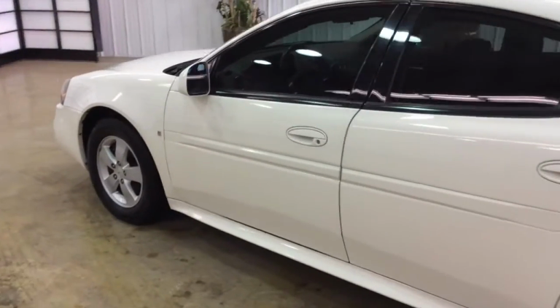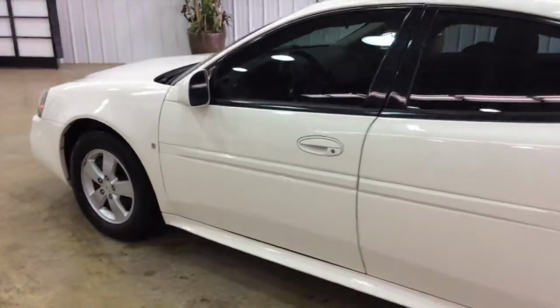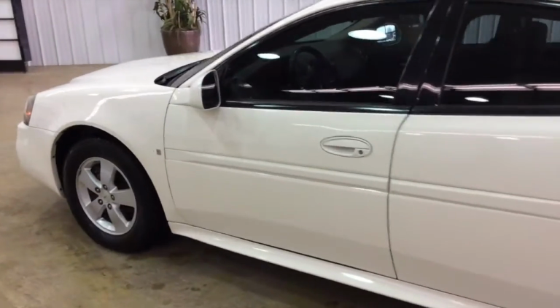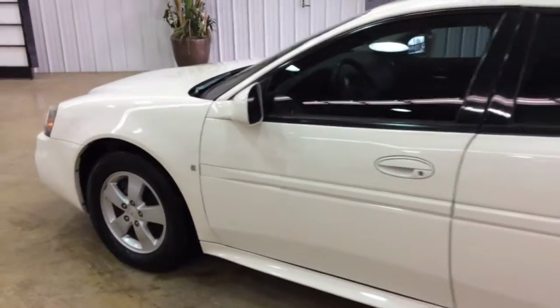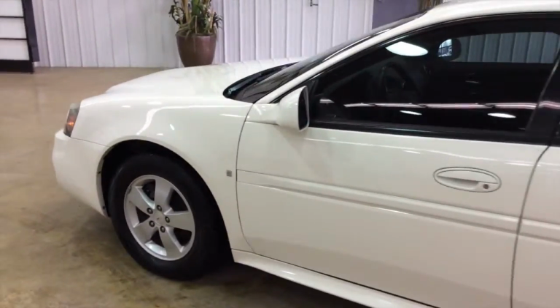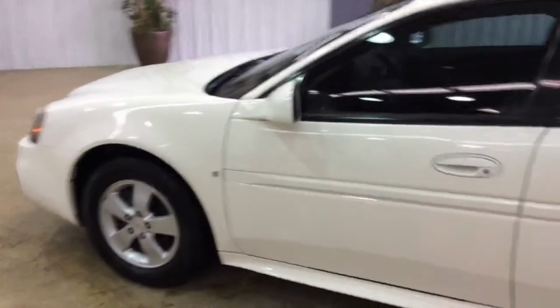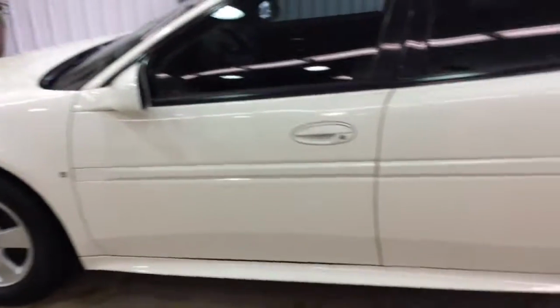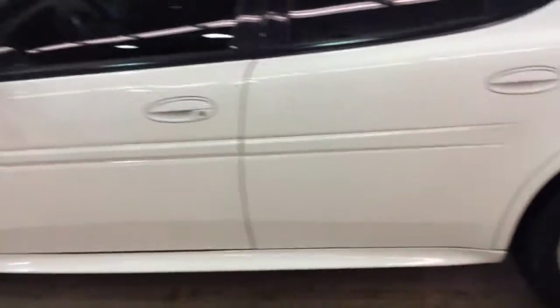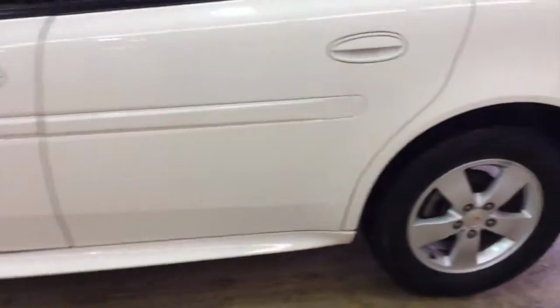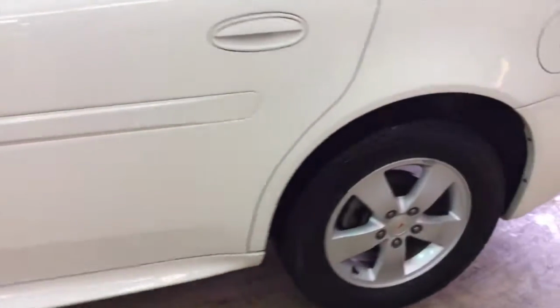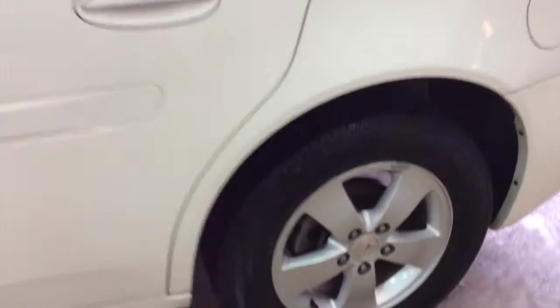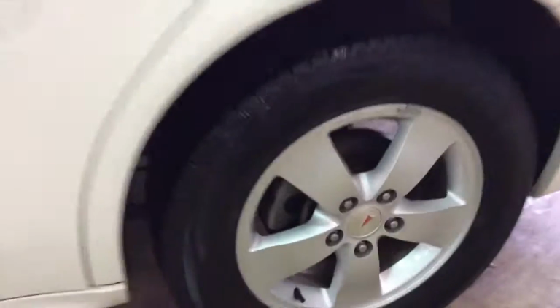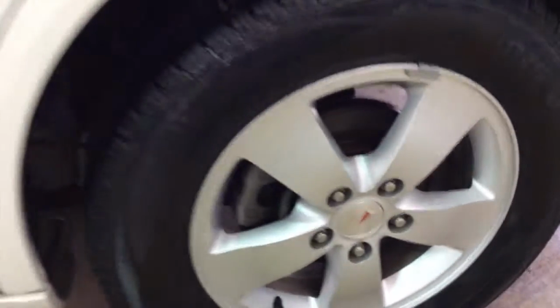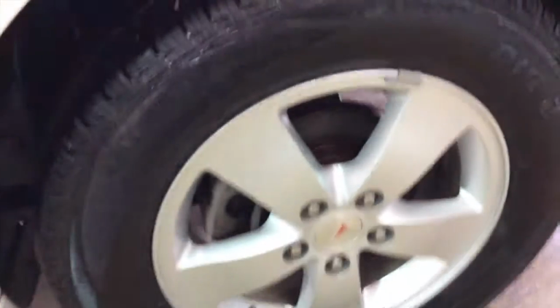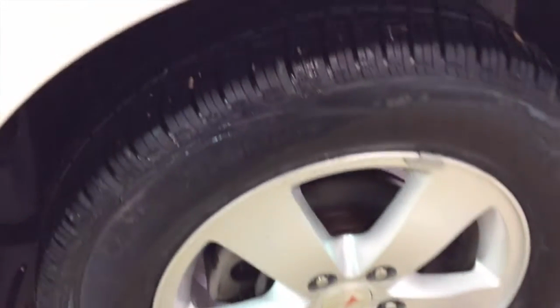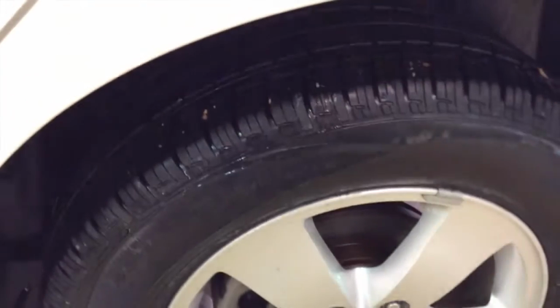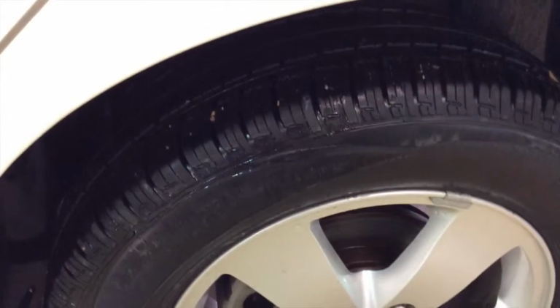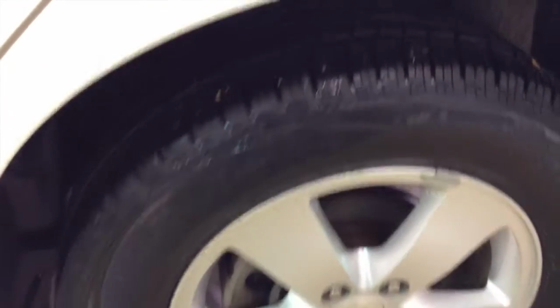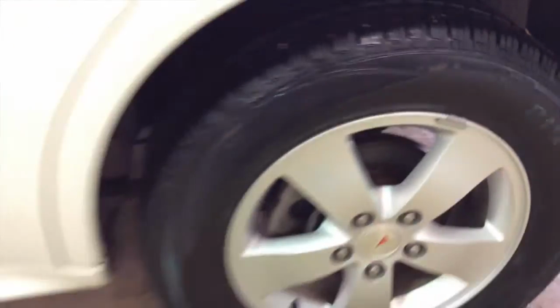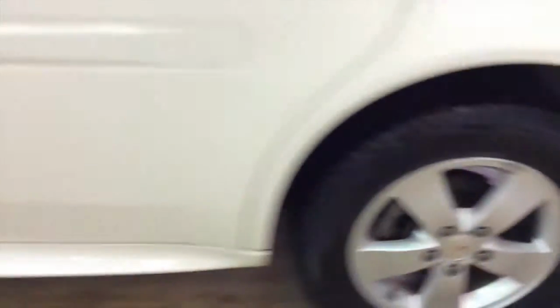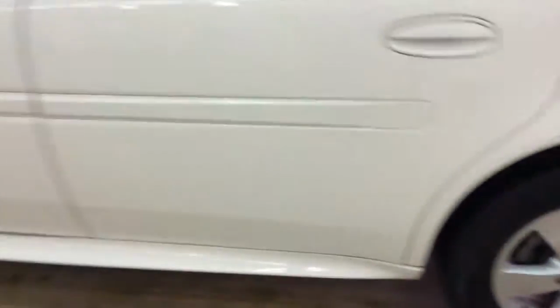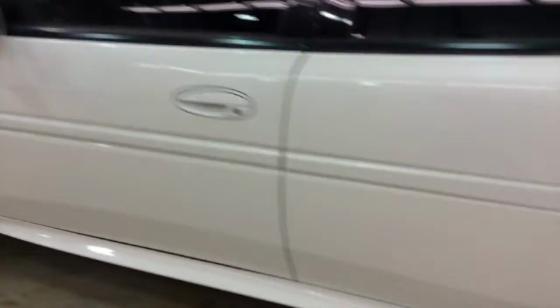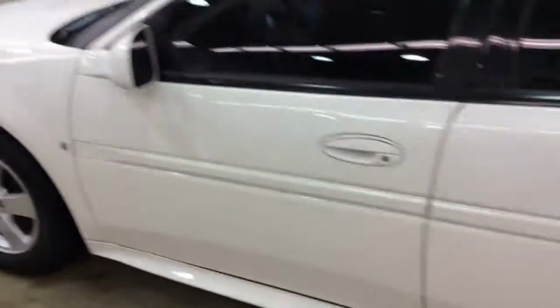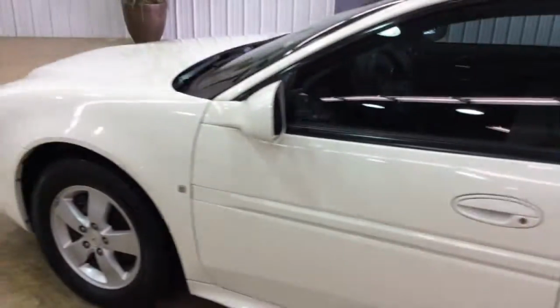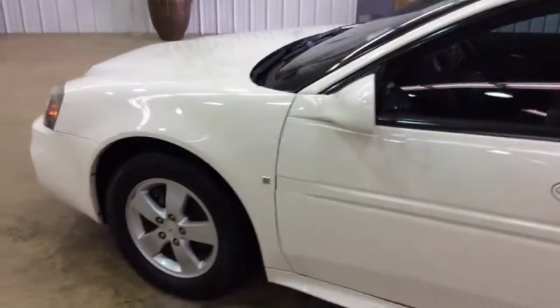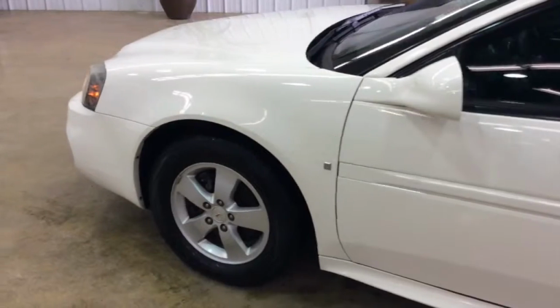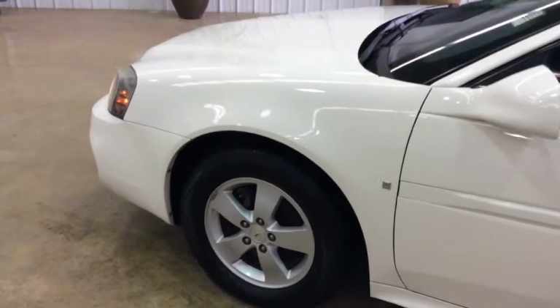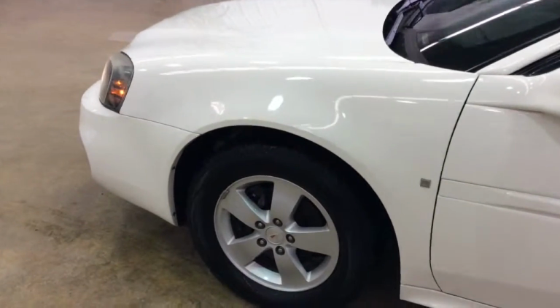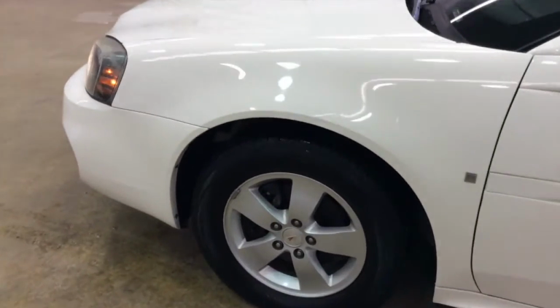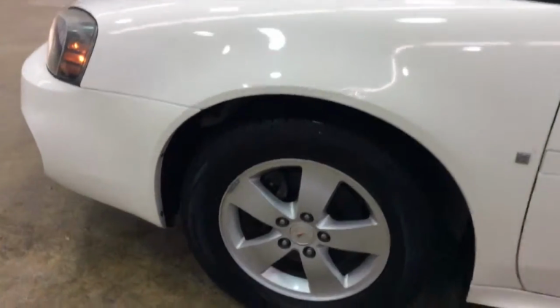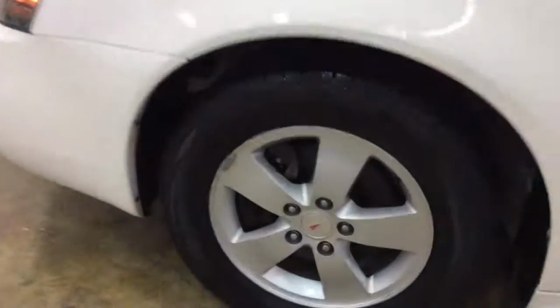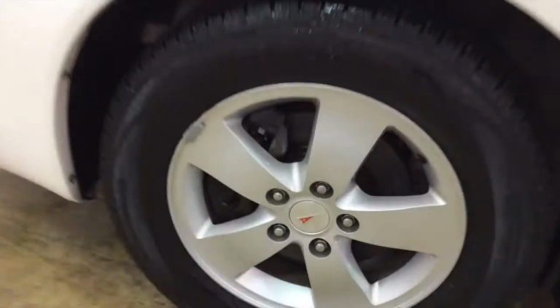The vehicle is in very good shape. It does have the lifestyle package, which includes the rear spoiler. And it has the trip computer as well in the interior — we'll go over that when we go inside.